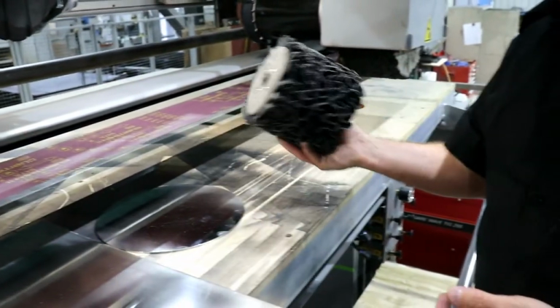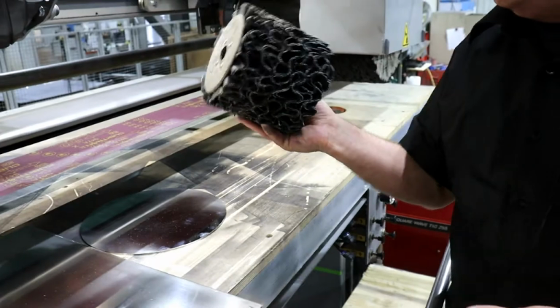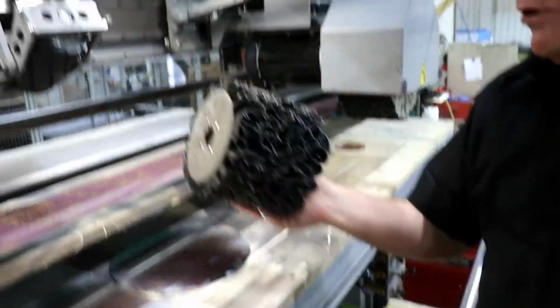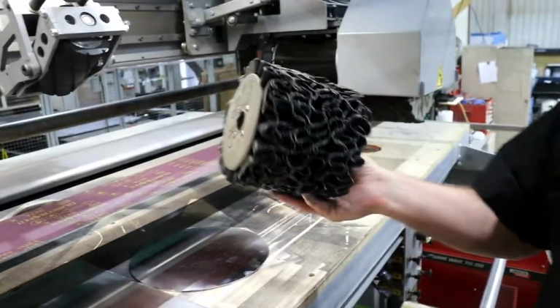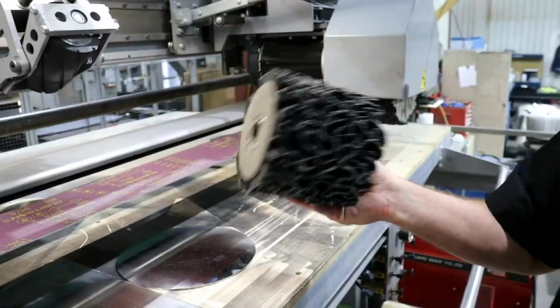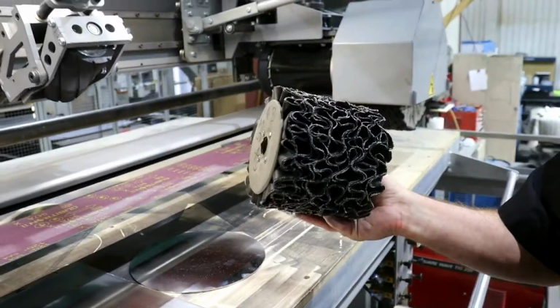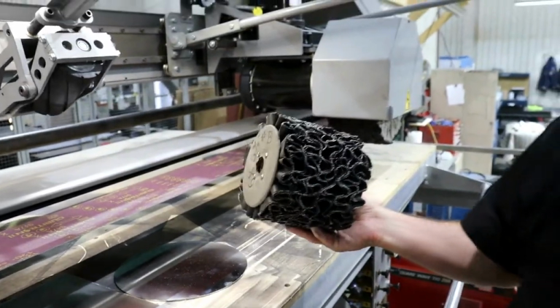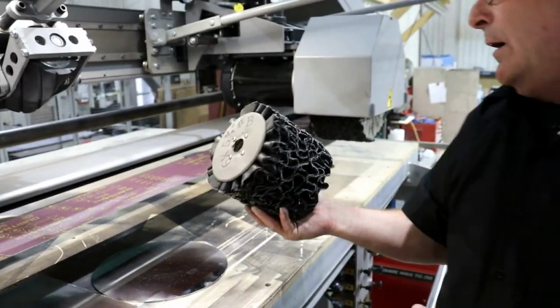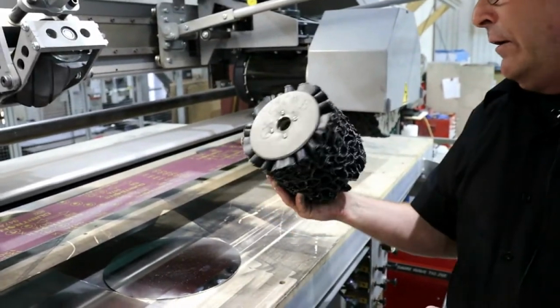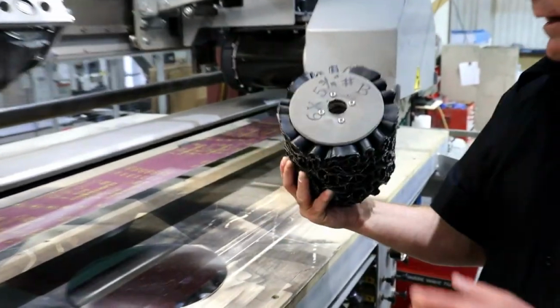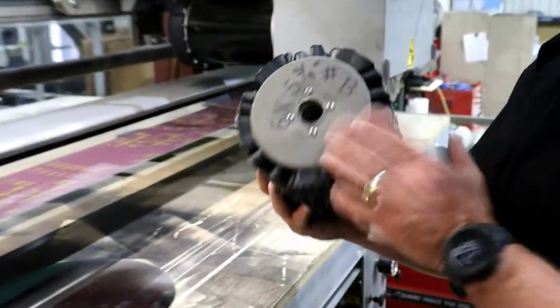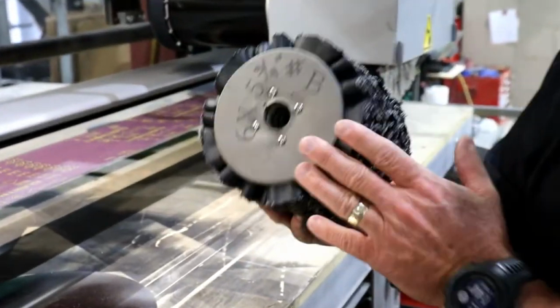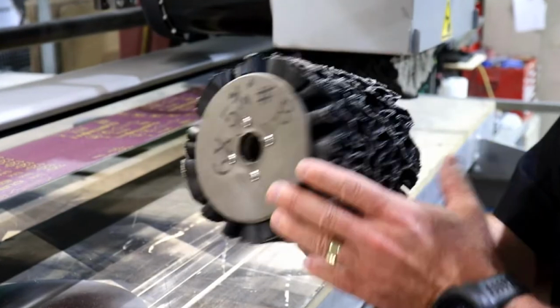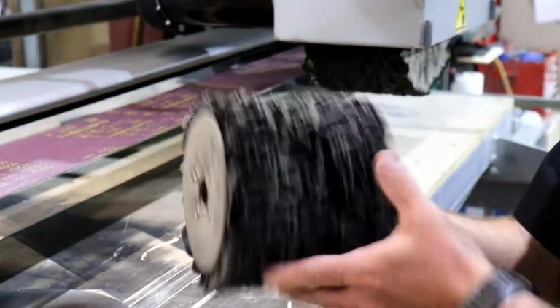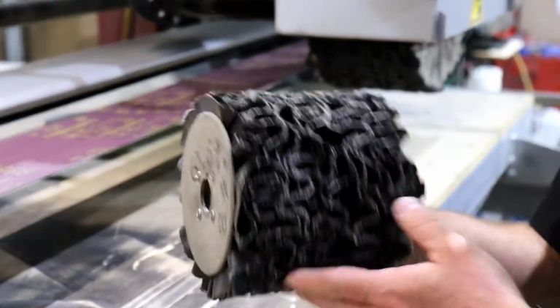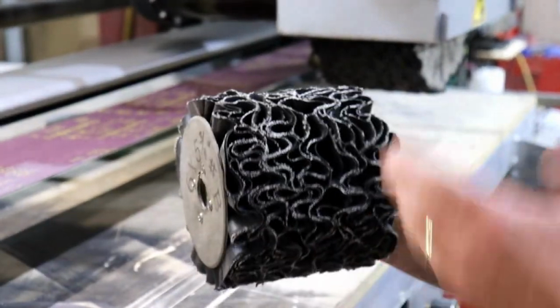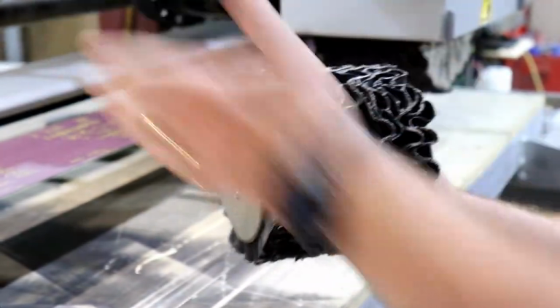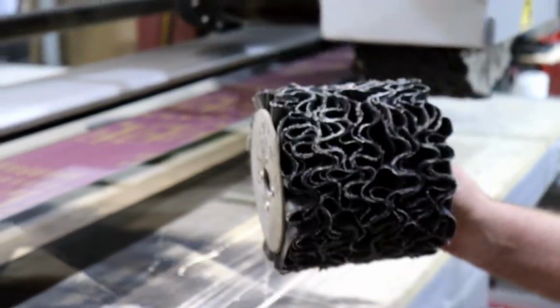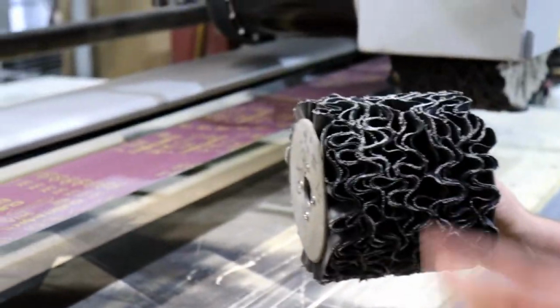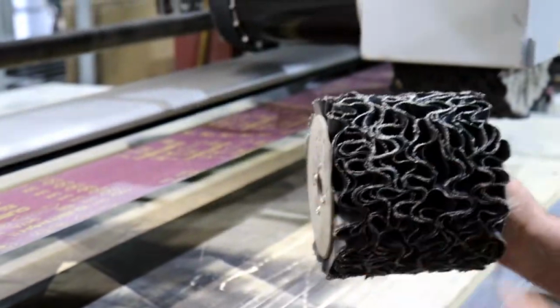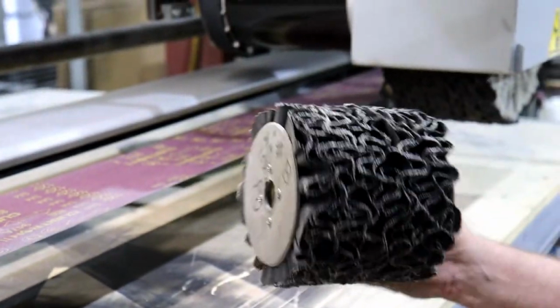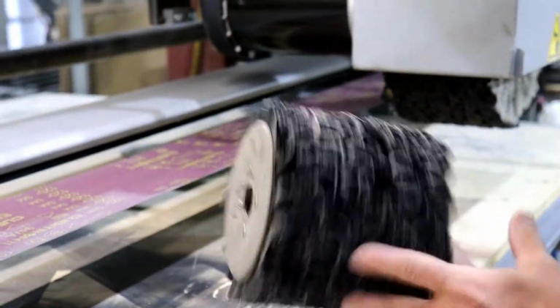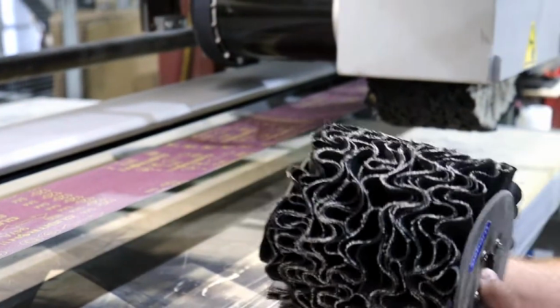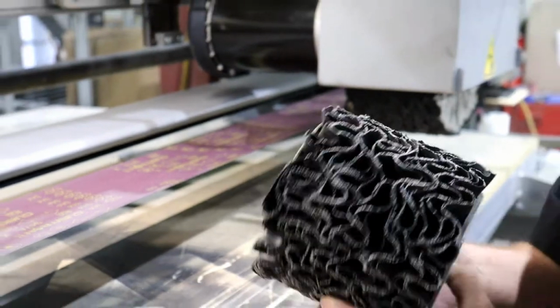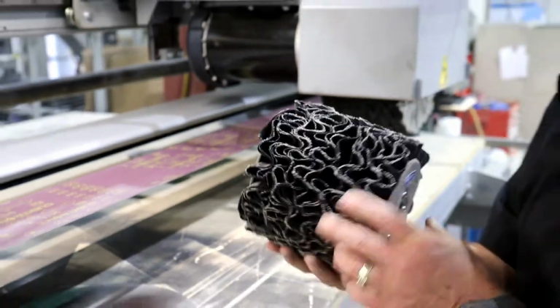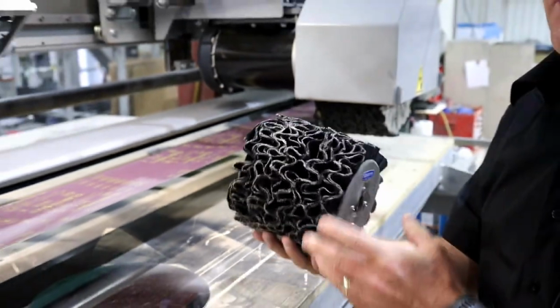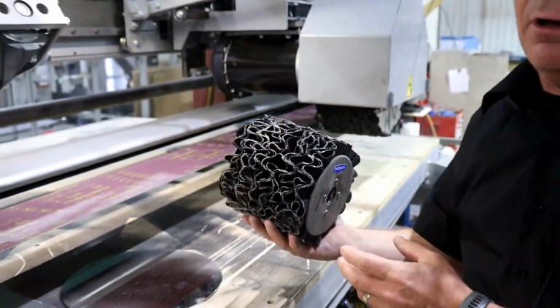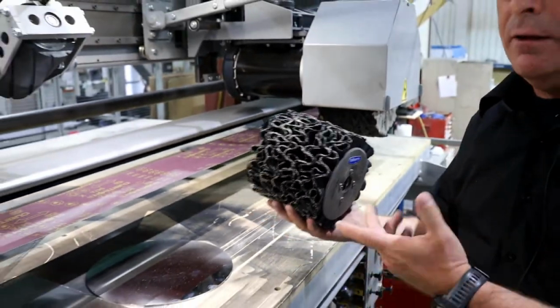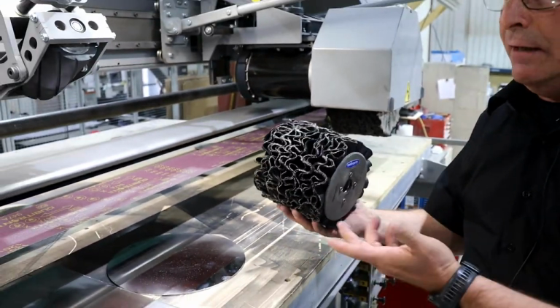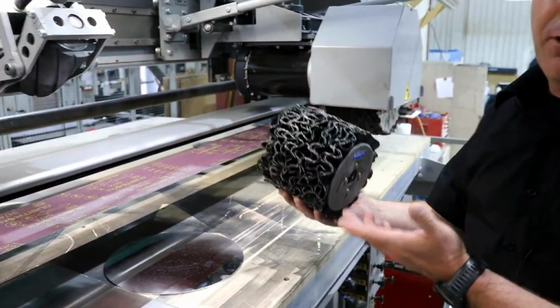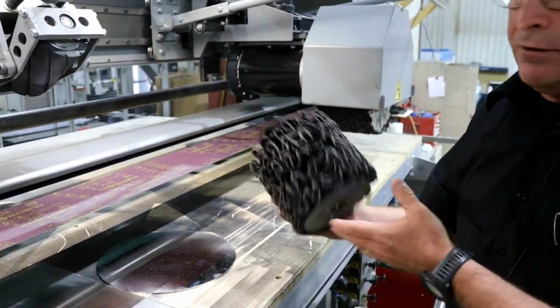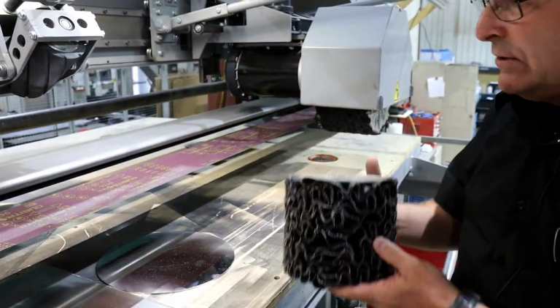The corrugated contact wheel removes weld seams faster than the groove contact wheel and also removes rust from steel material faster.